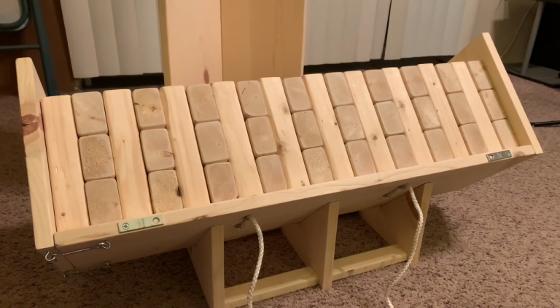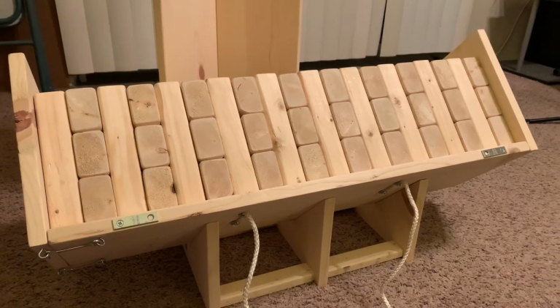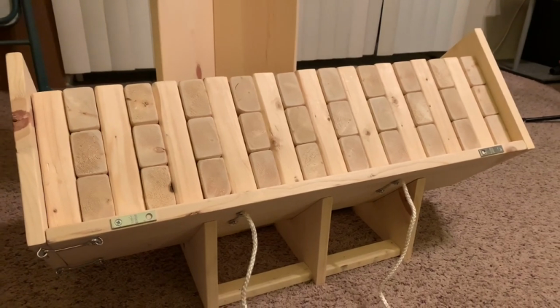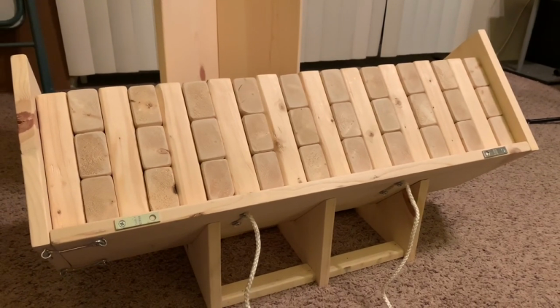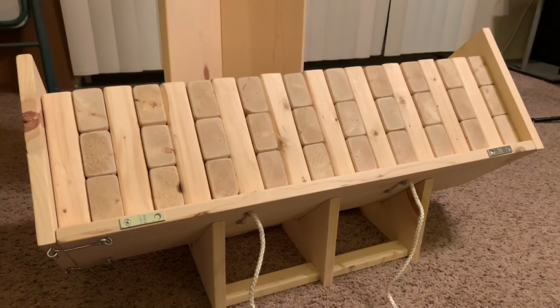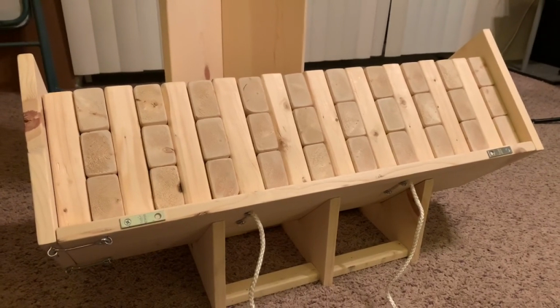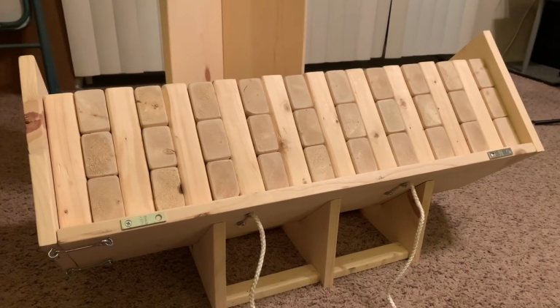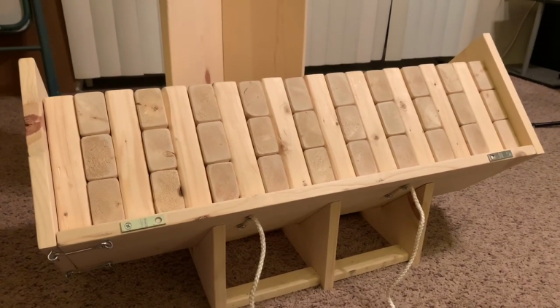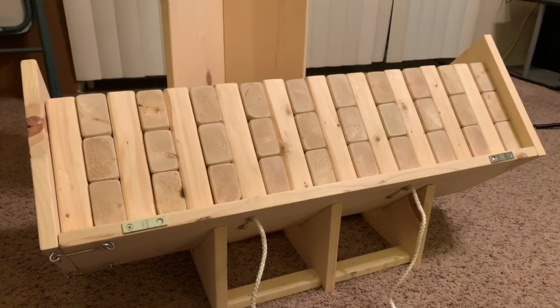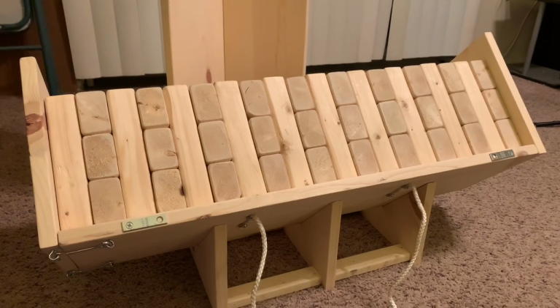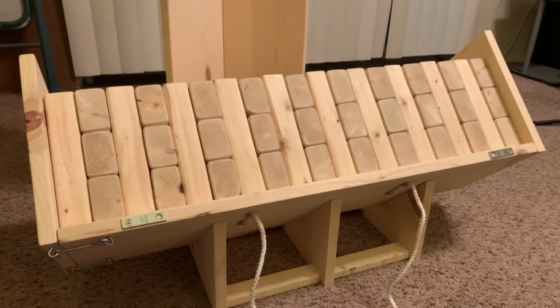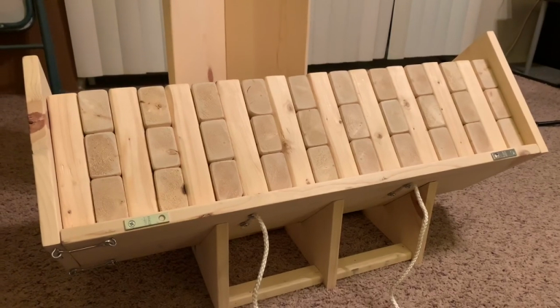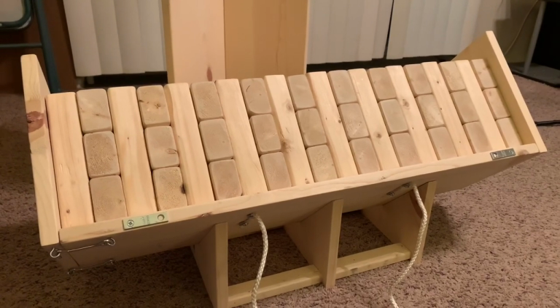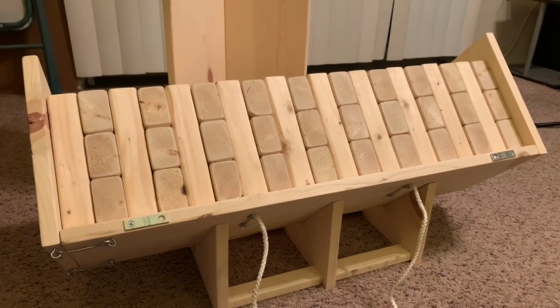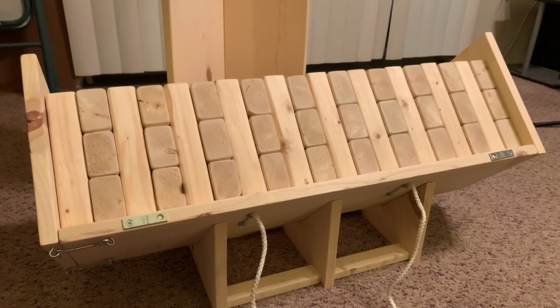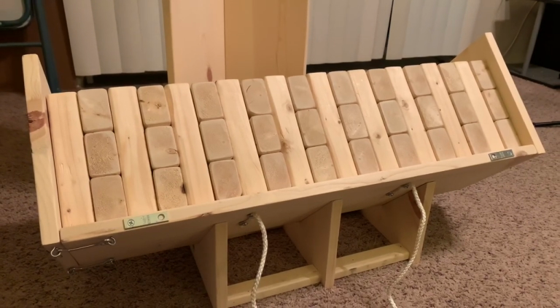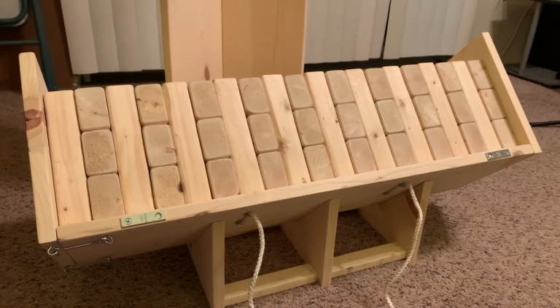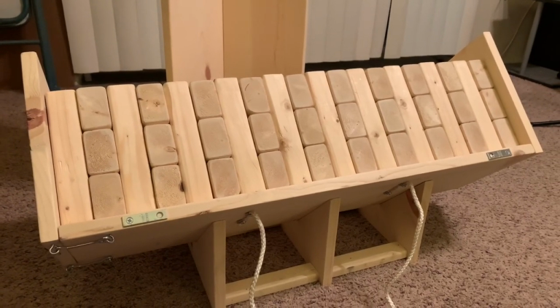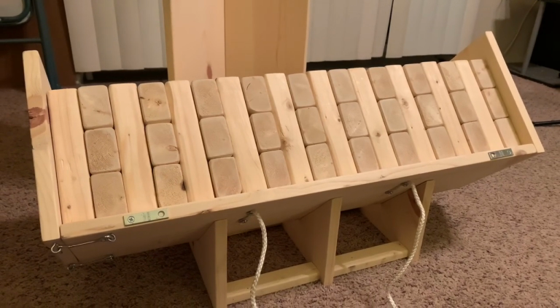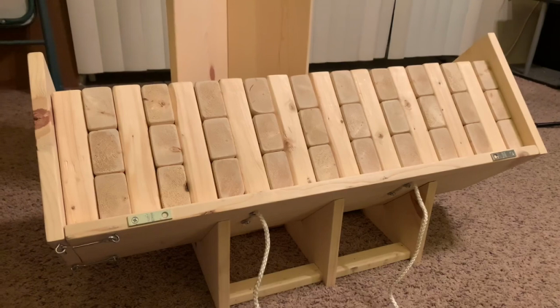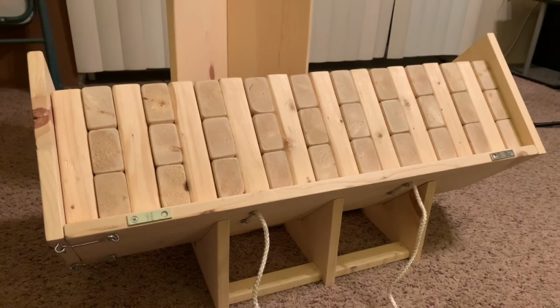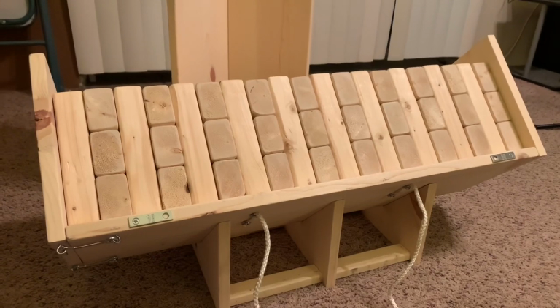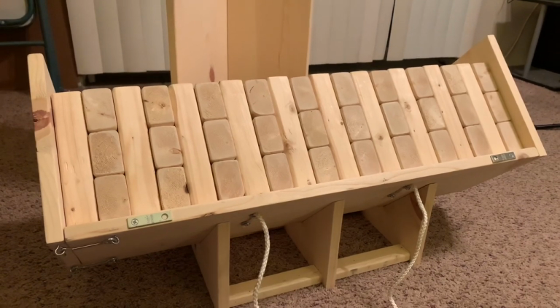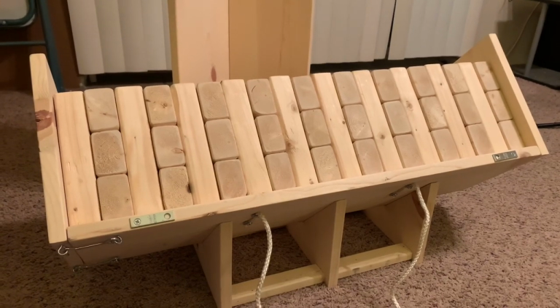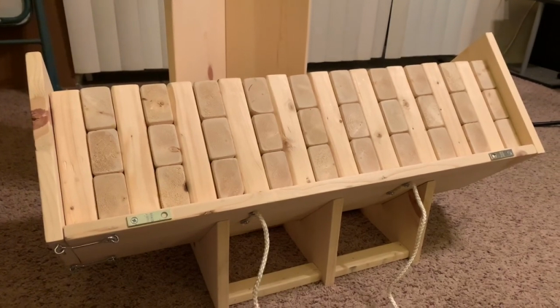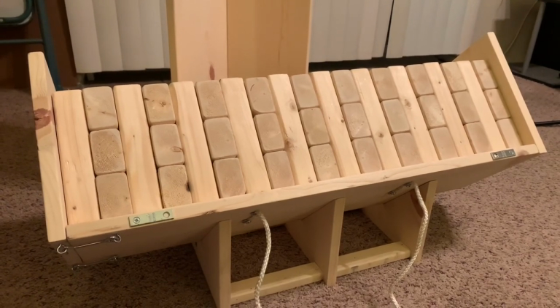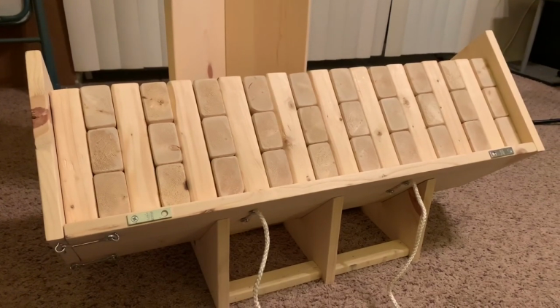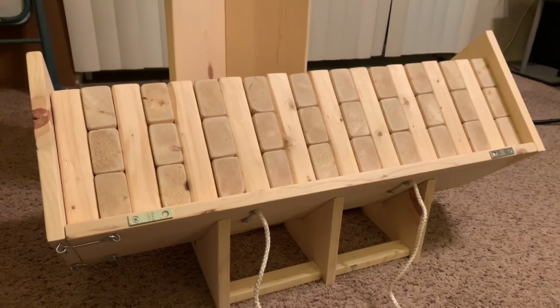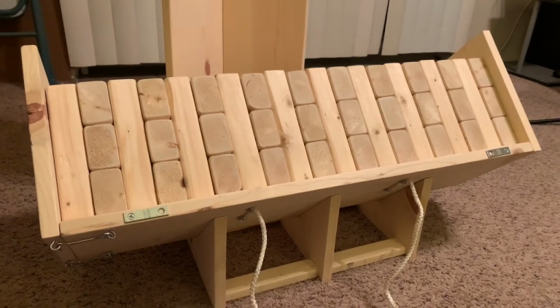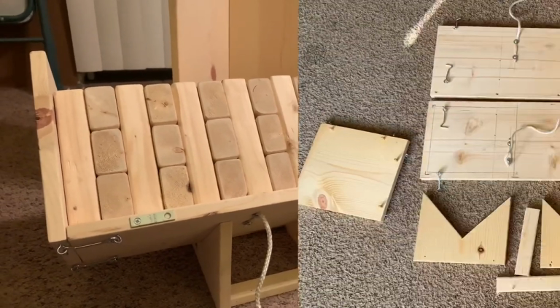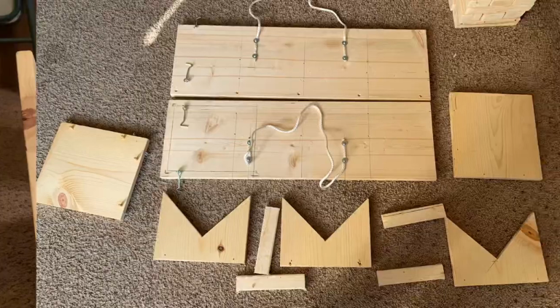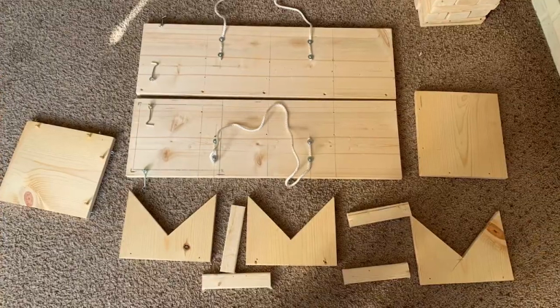Hey guys, CeLove here. Today we're building giant Jenga with this super neat travel and setup case that I designed and built 100% myself. Stick around and I'll show you exactly how I did it.